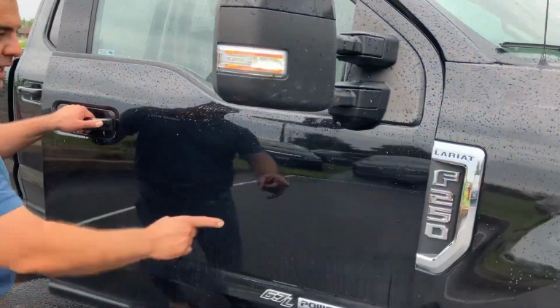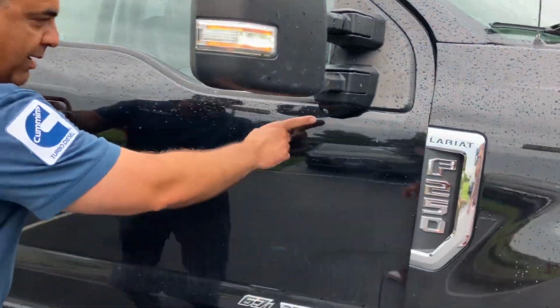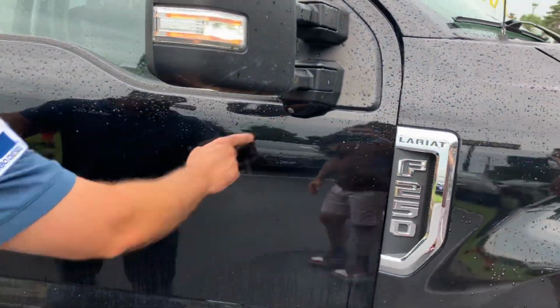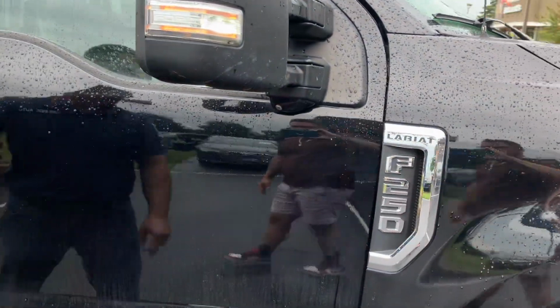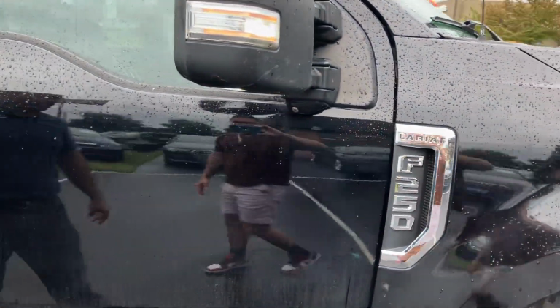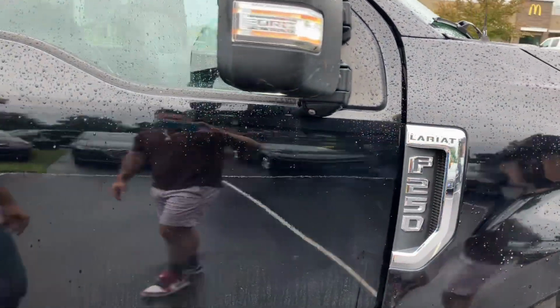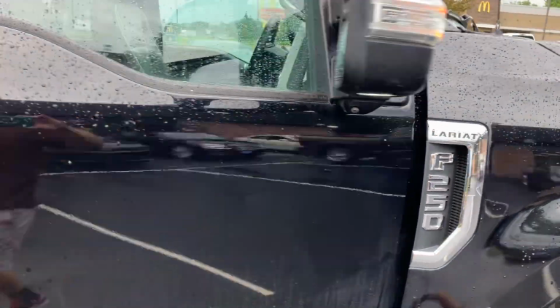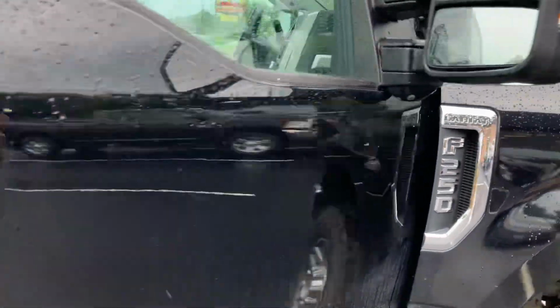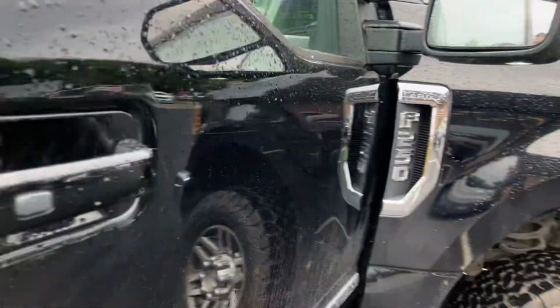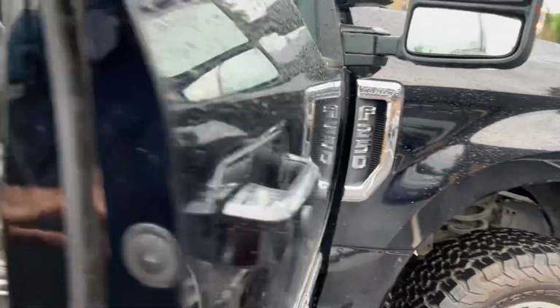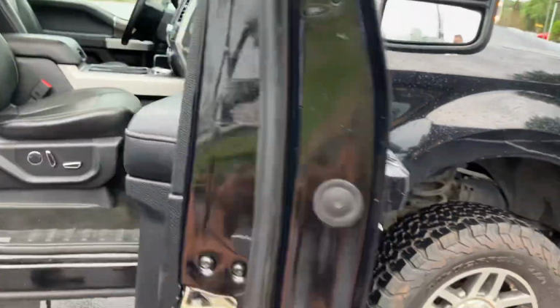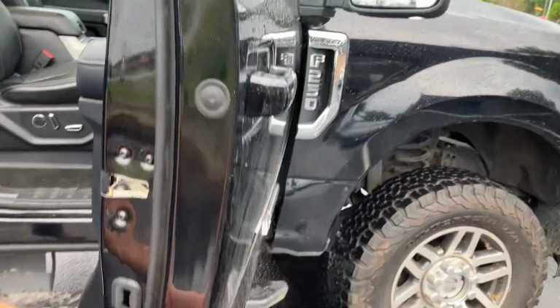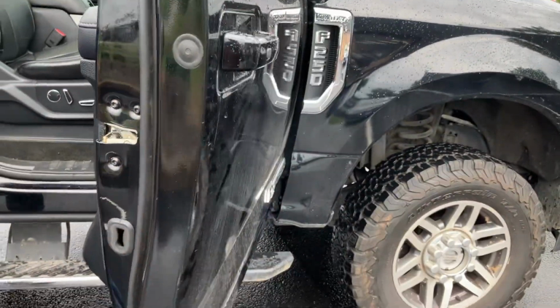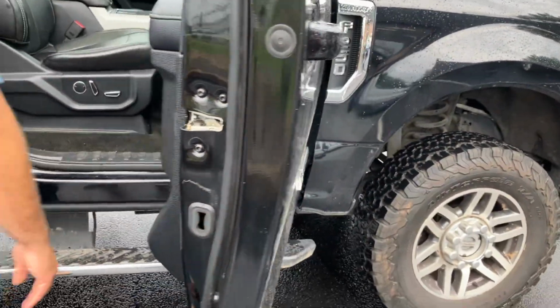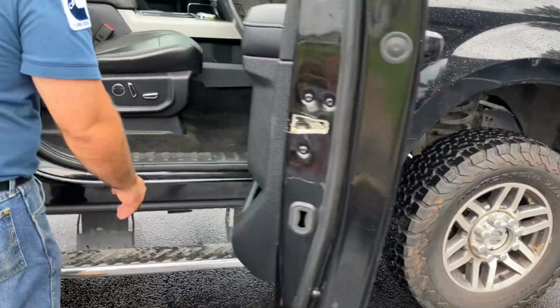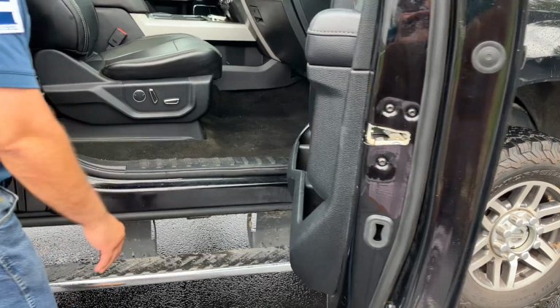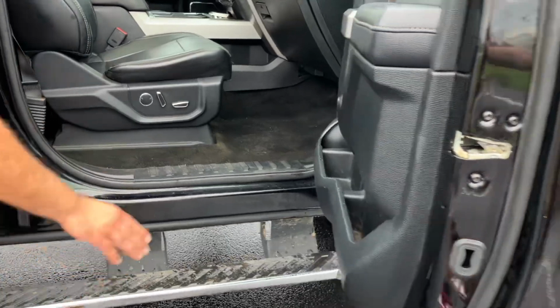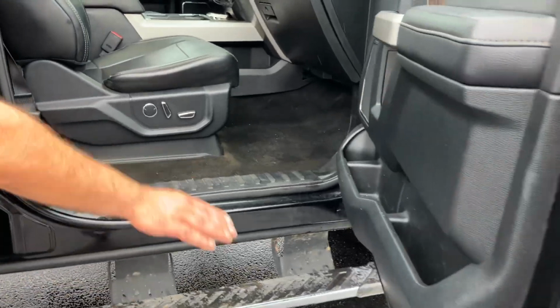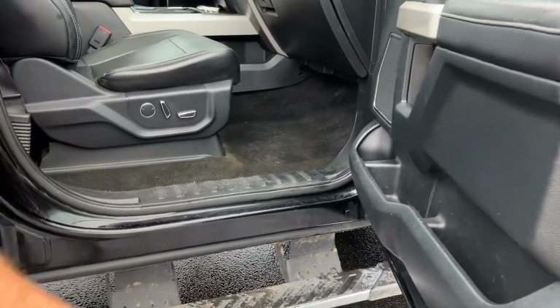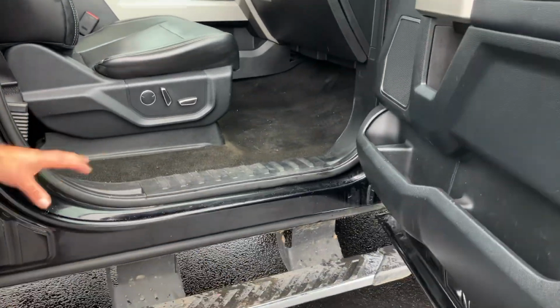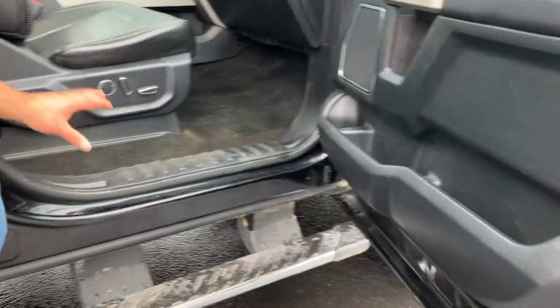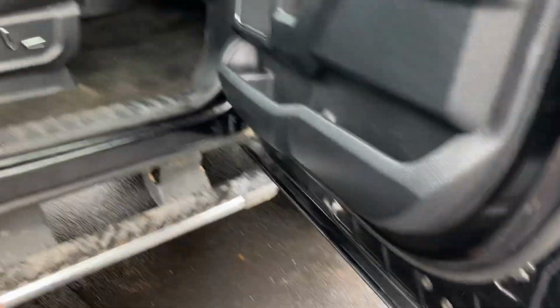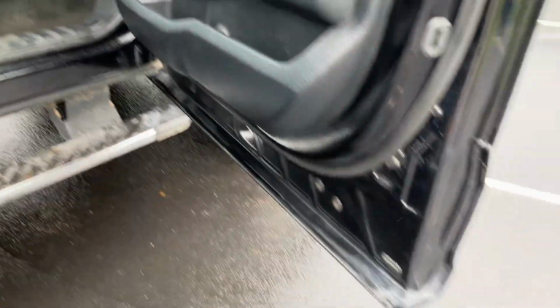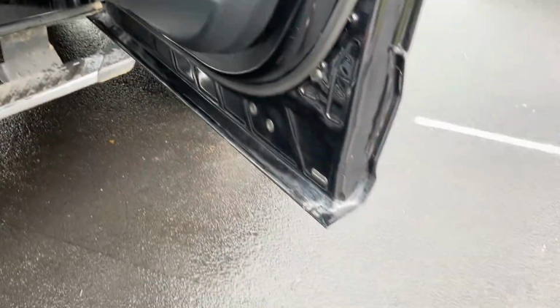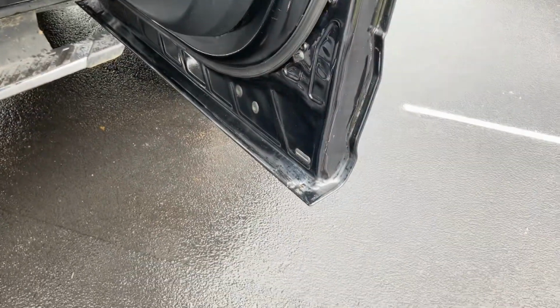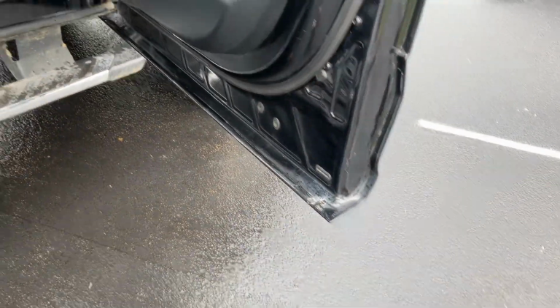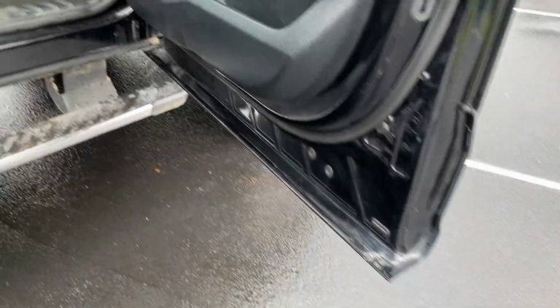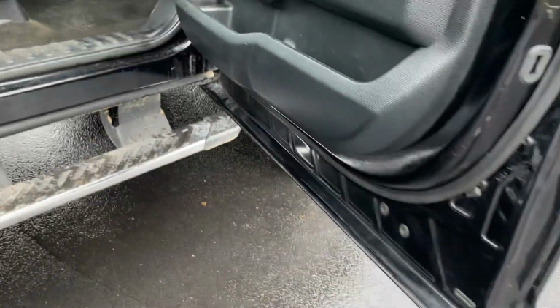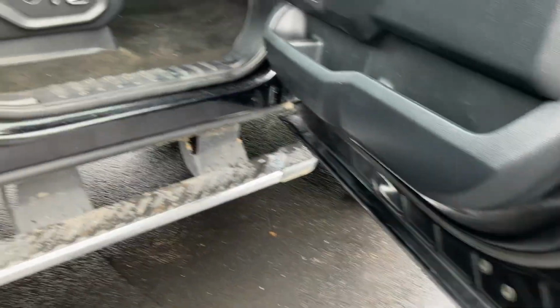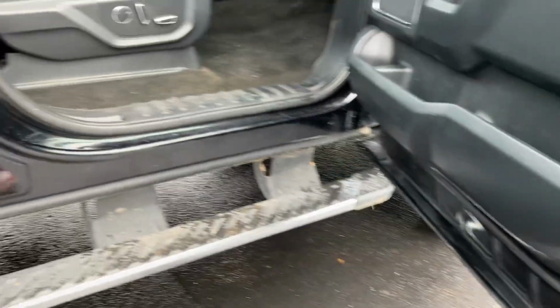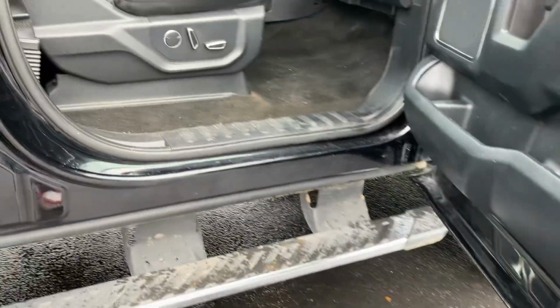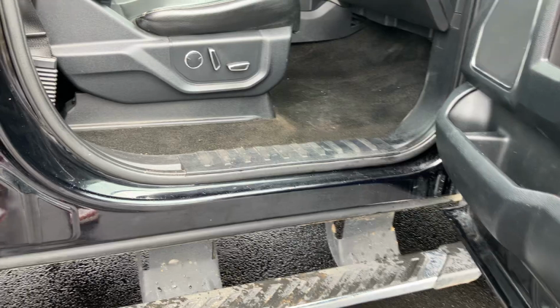You've got cameras everywhere for the 360 view. Inside is black leather. Now under the doors, the cab corners, the rockers — they're always going to be this clean. This does have the panoramic roof.